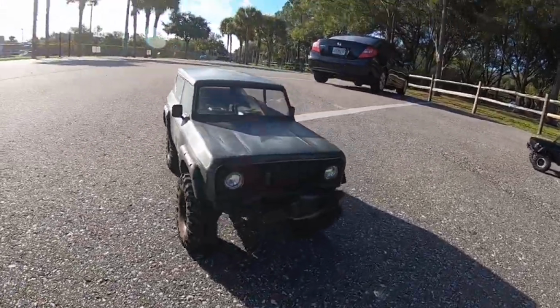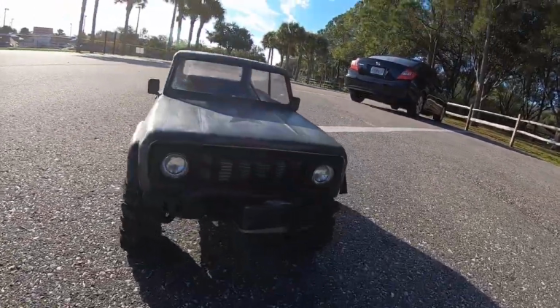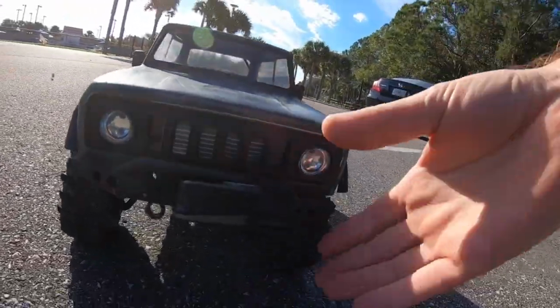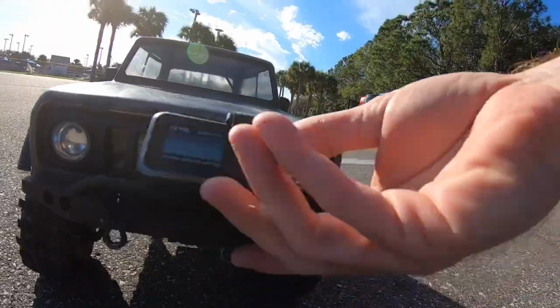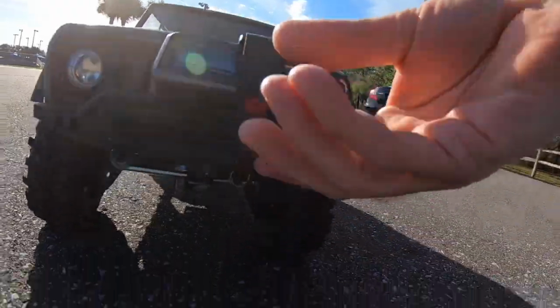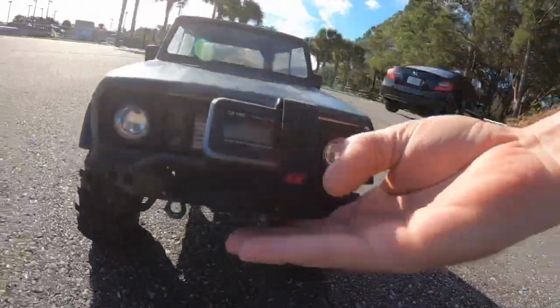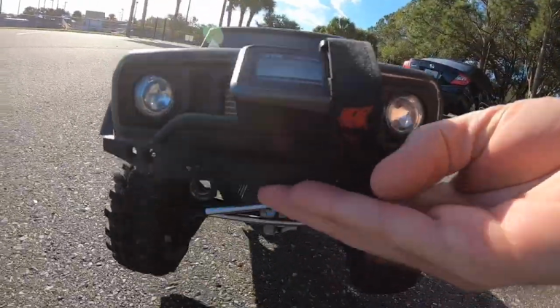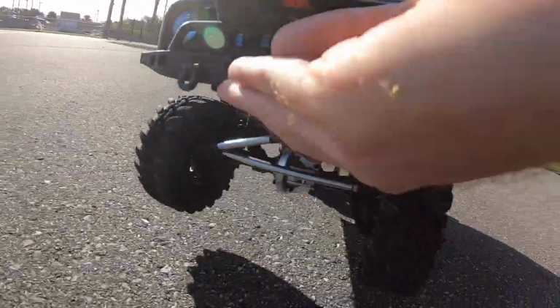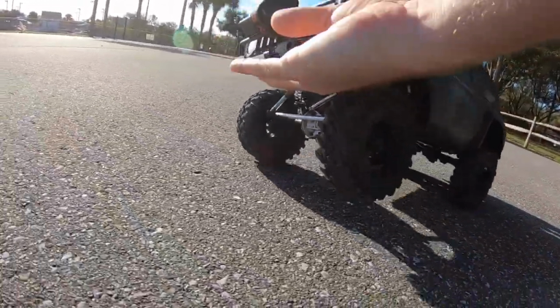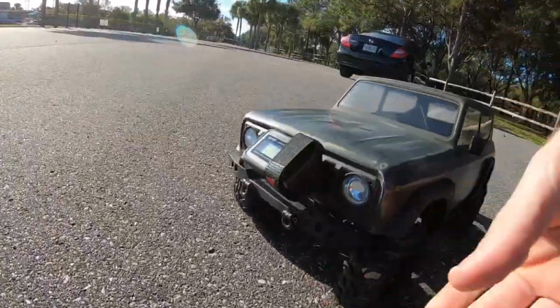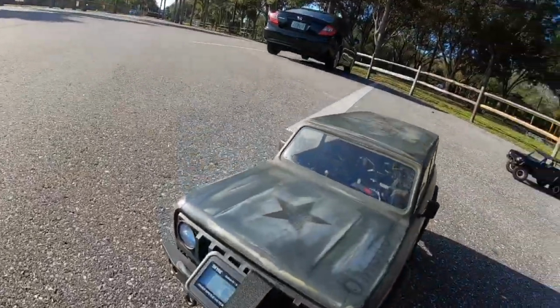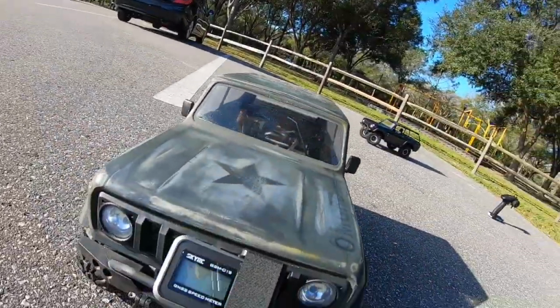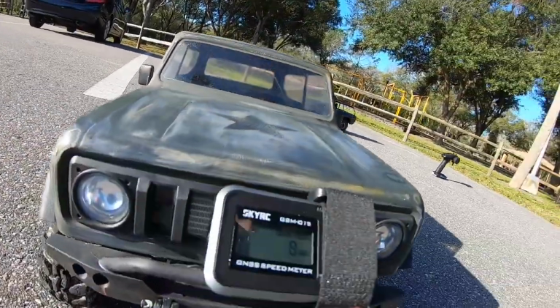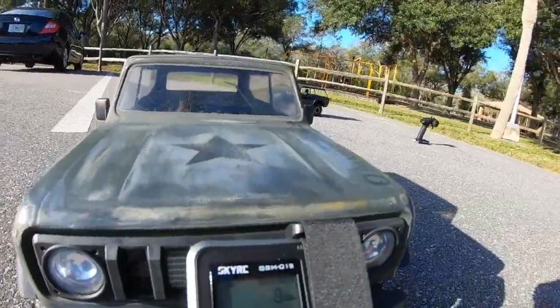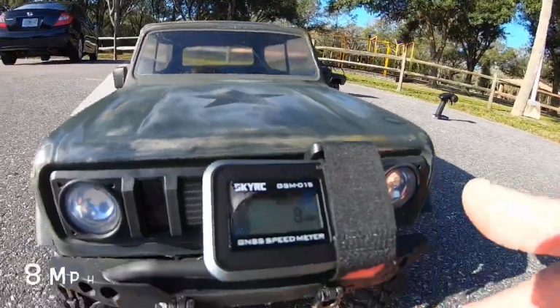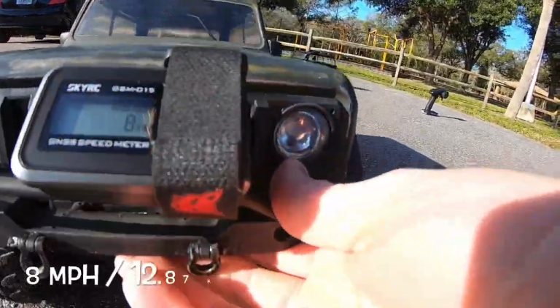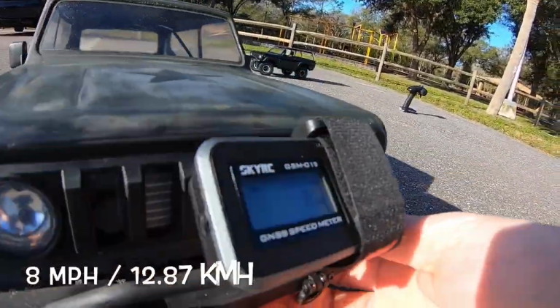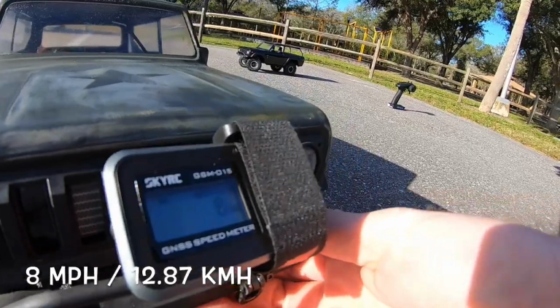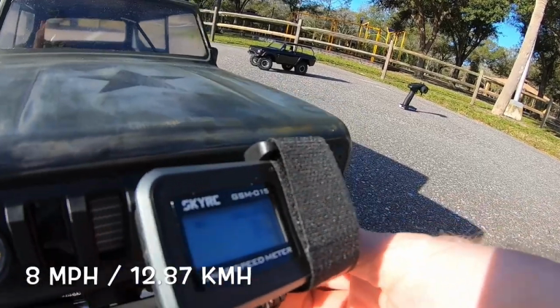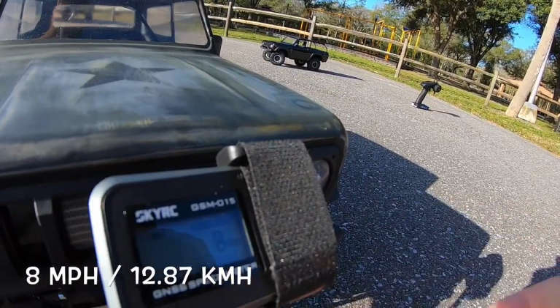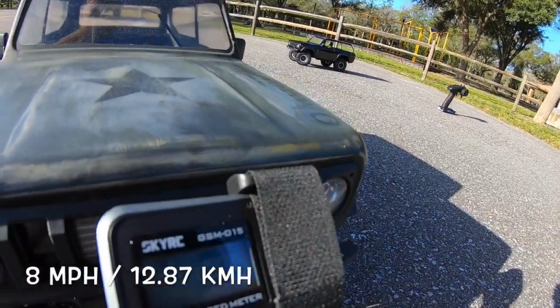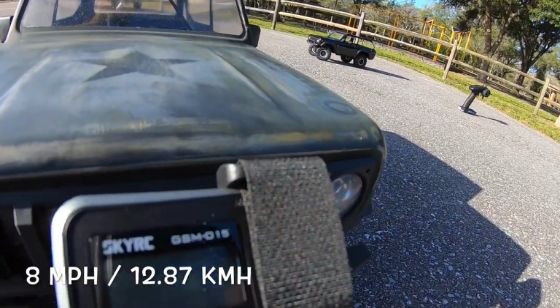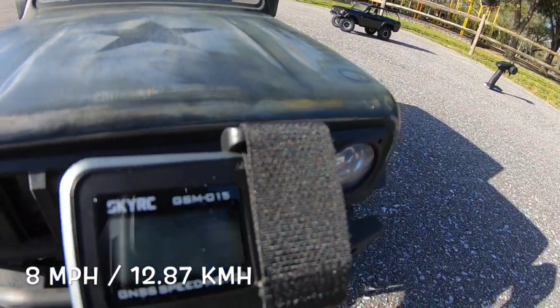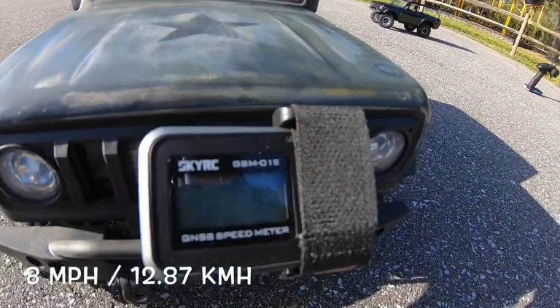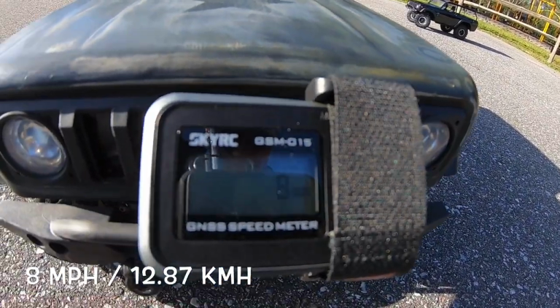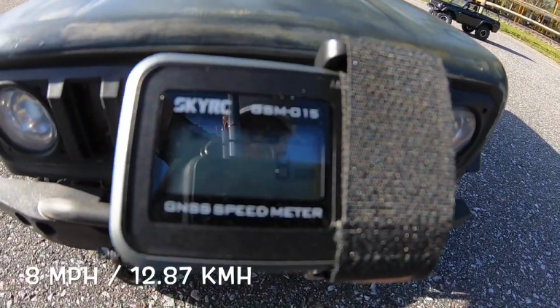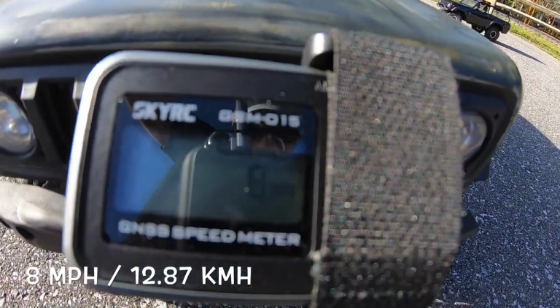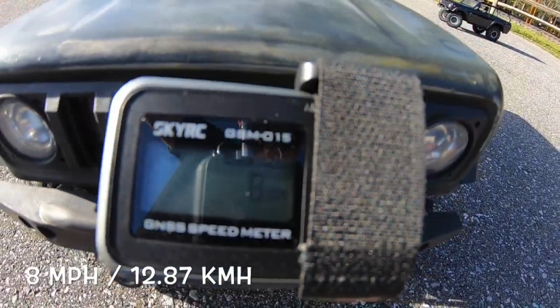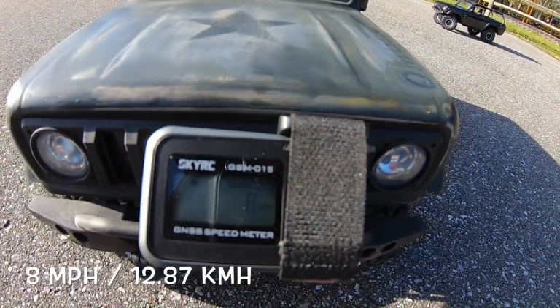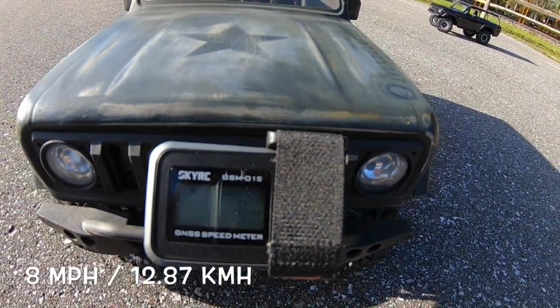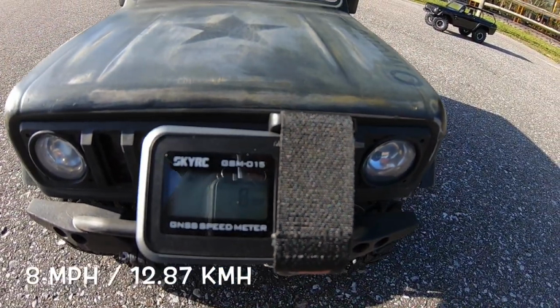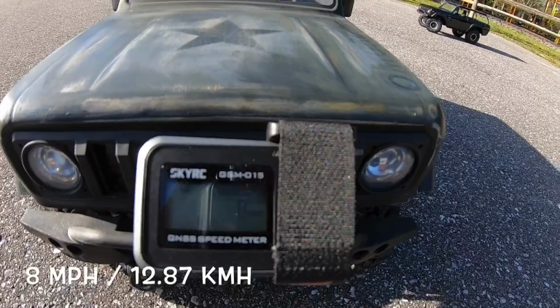All right, let's take a look here — eight miles an hour. Hopefully you can see that: eight miles an hour.